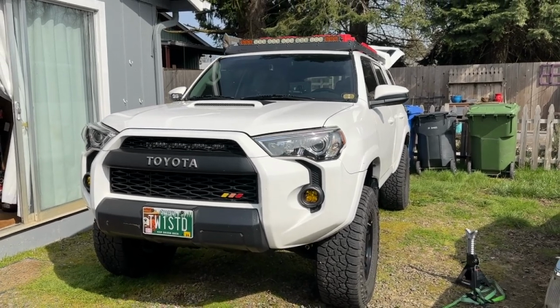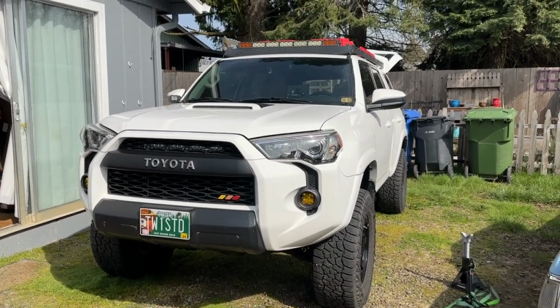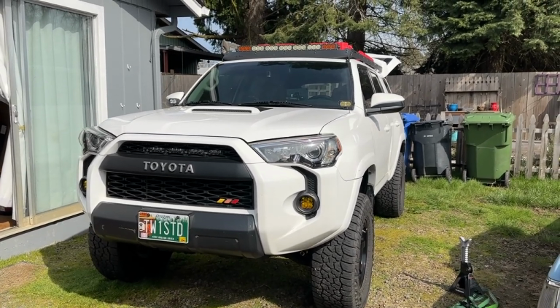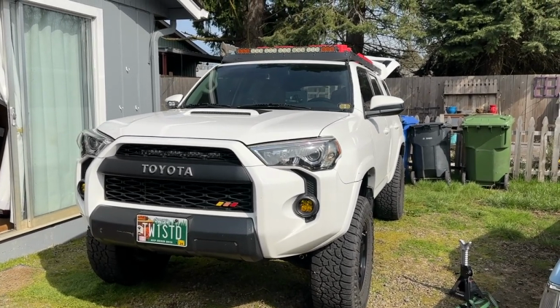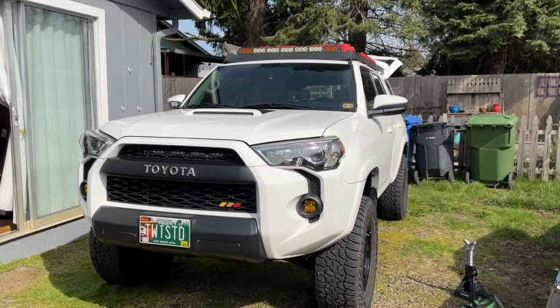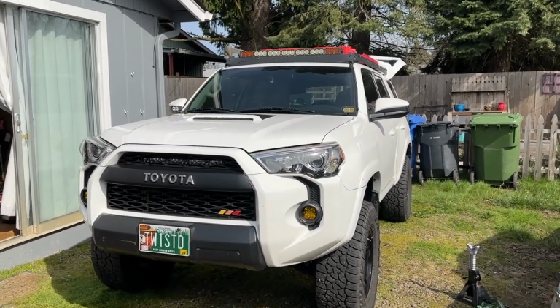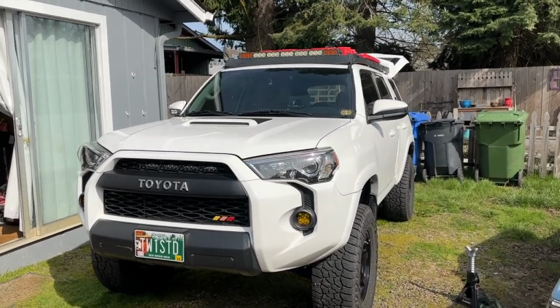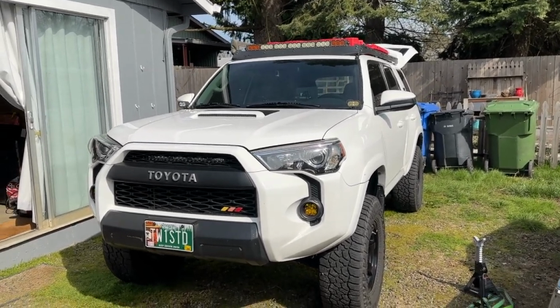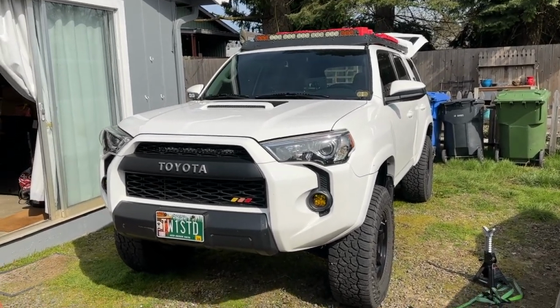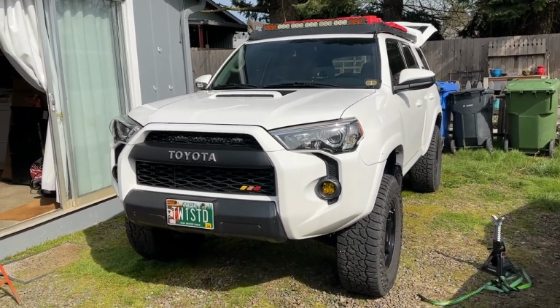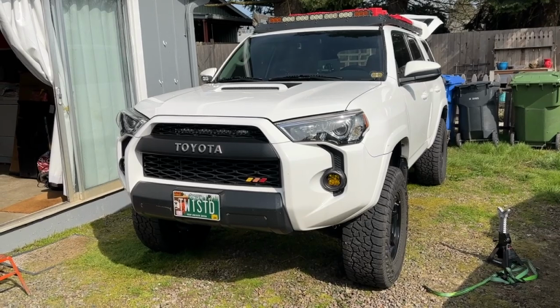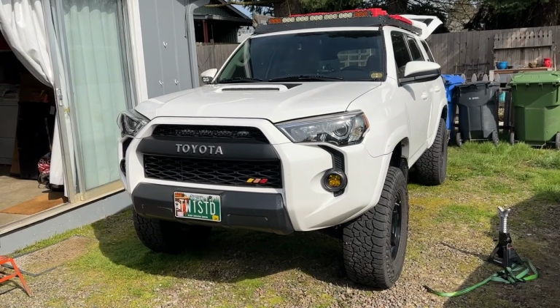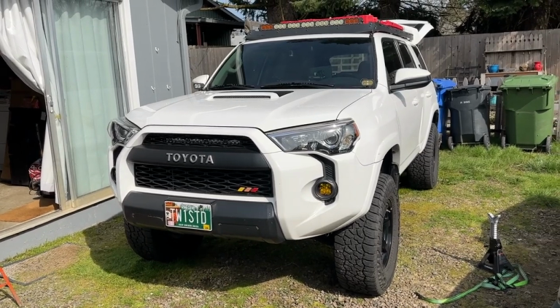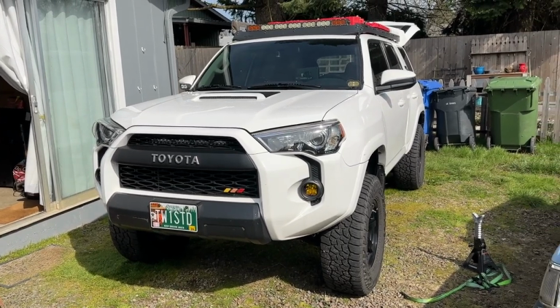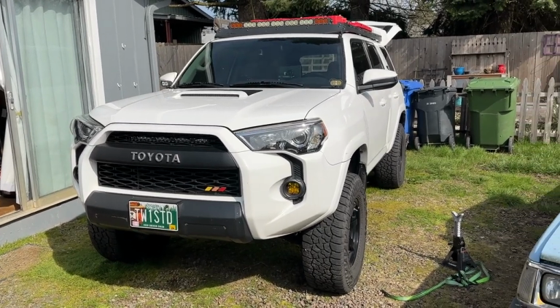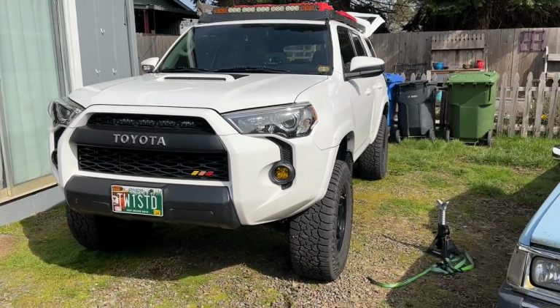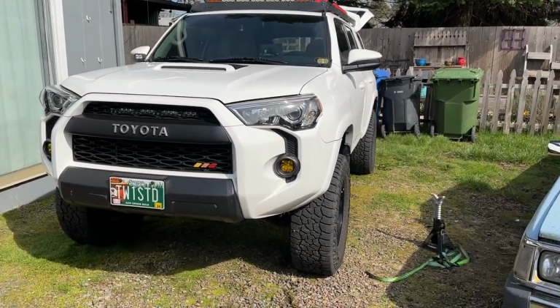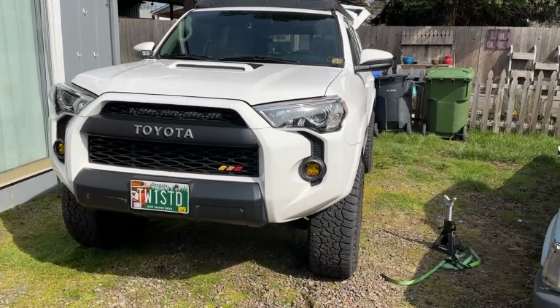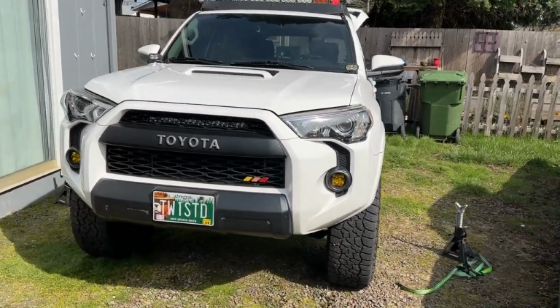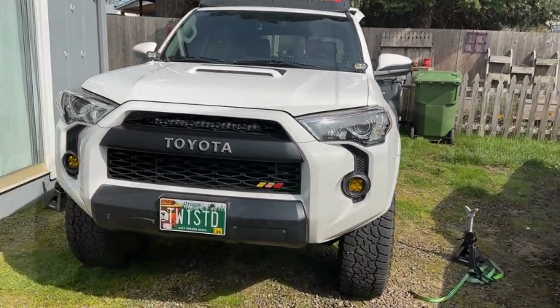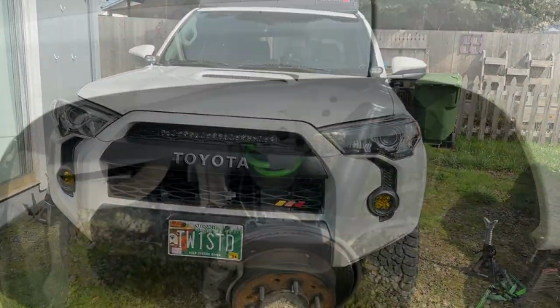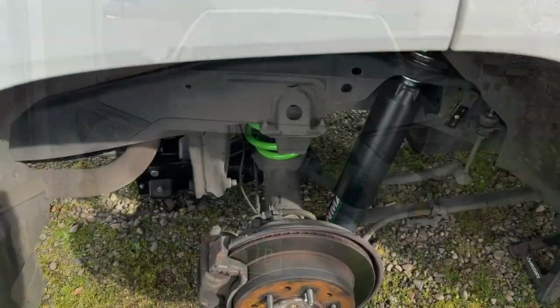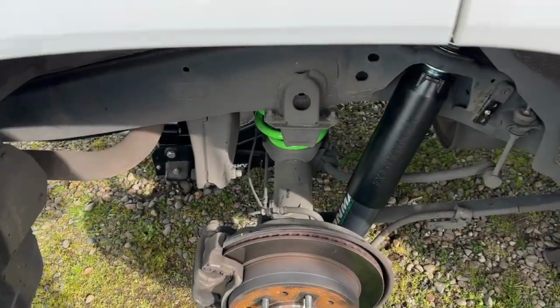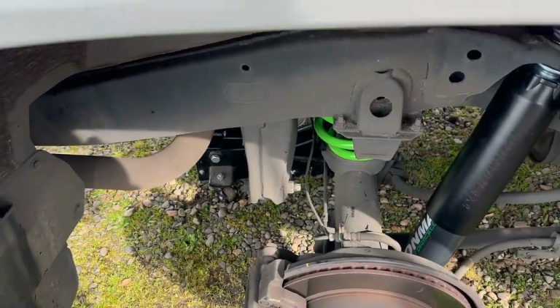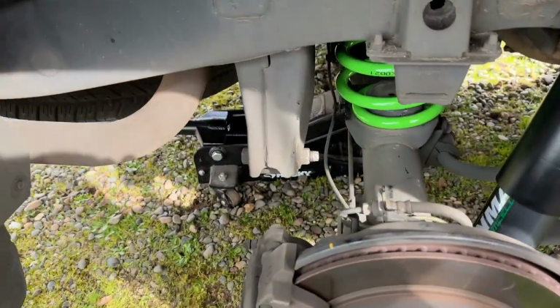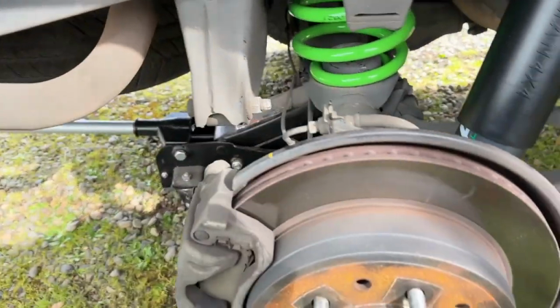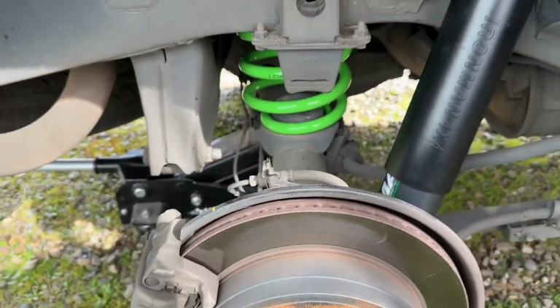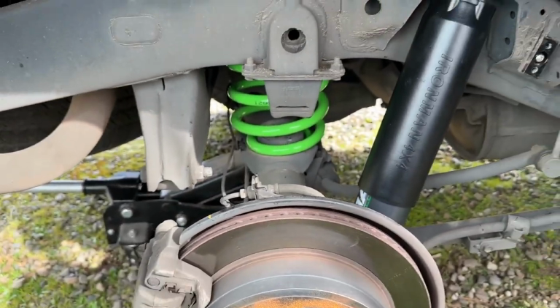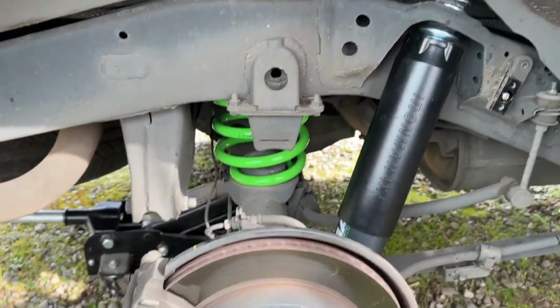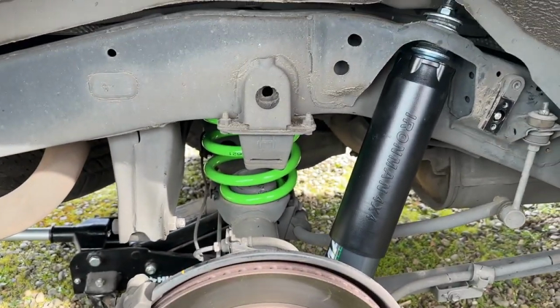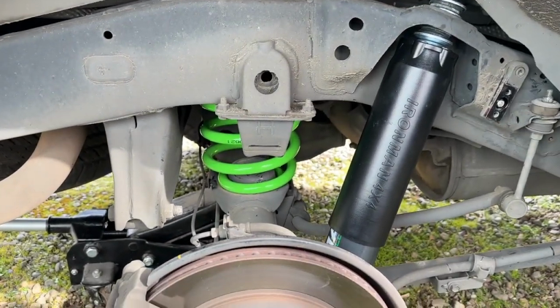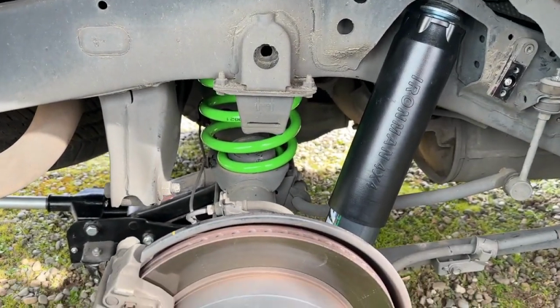Front's all buttoned up — everything's tight, sway bar's back on, skid plates are back on. It's a lot taller. I'm going to pull it forward so we can work on the rear in the same area.